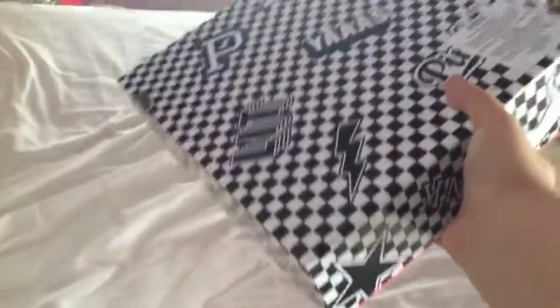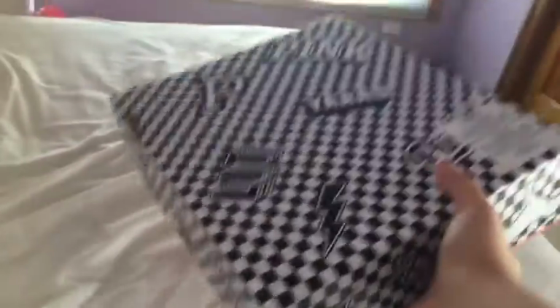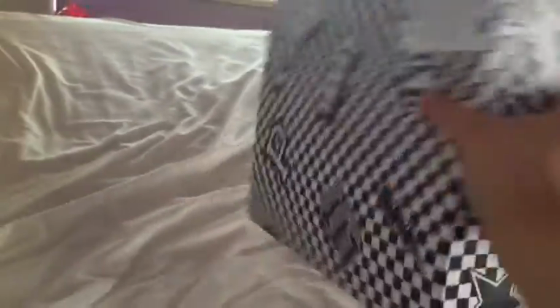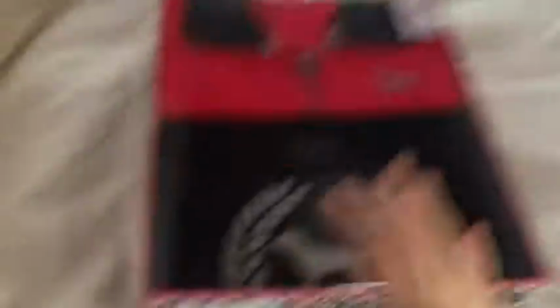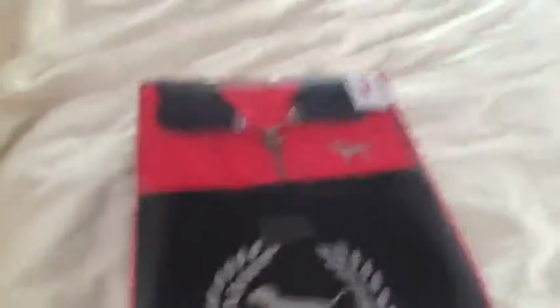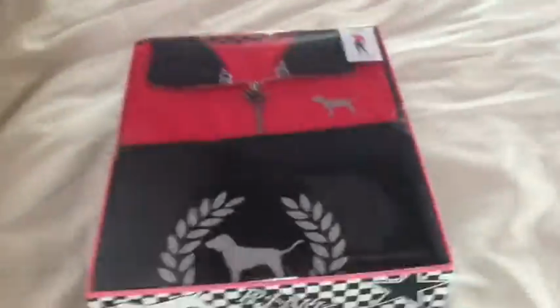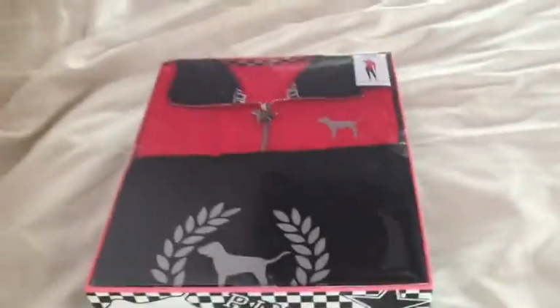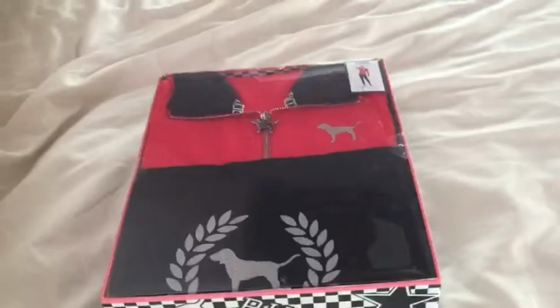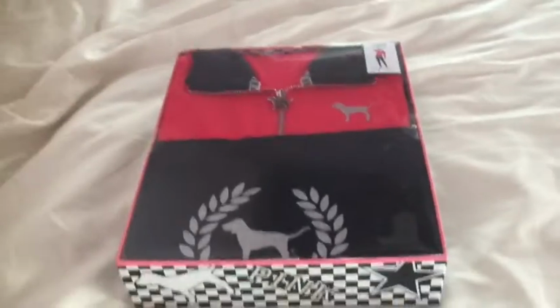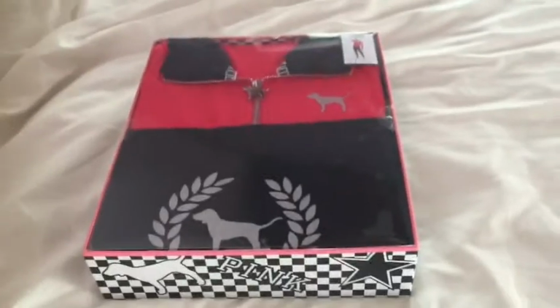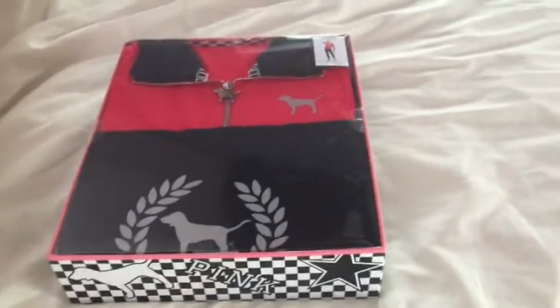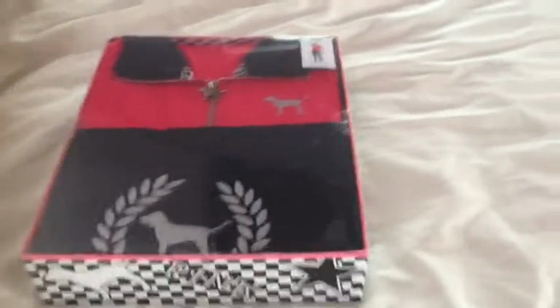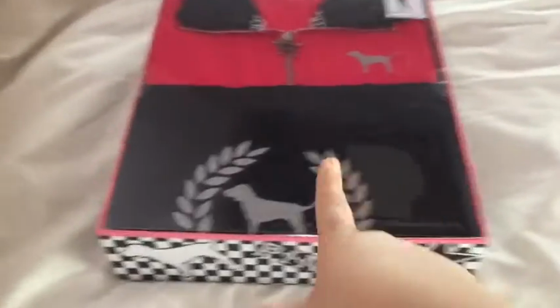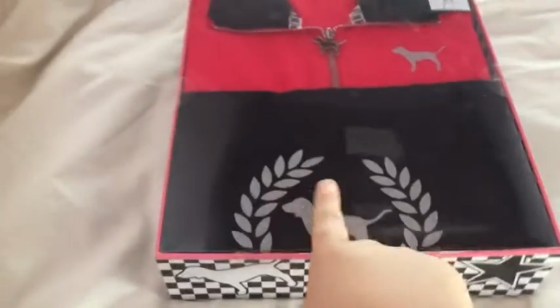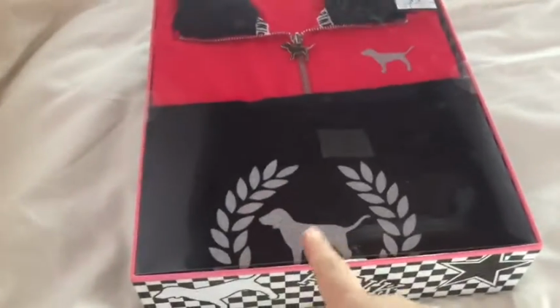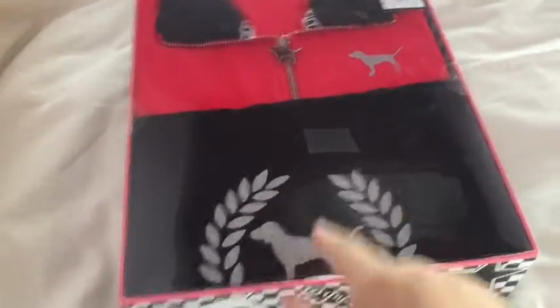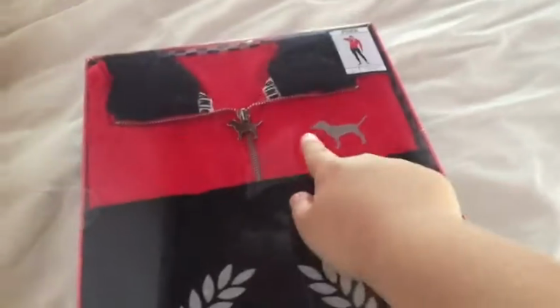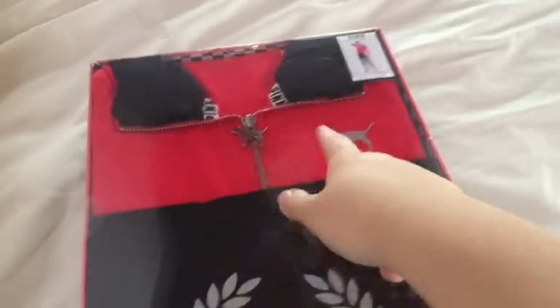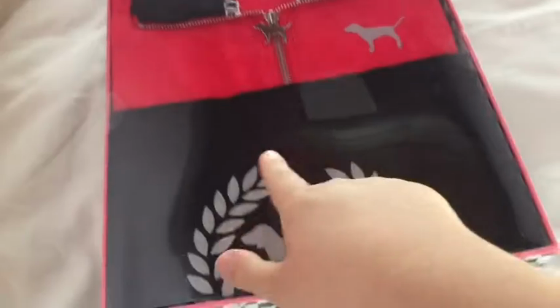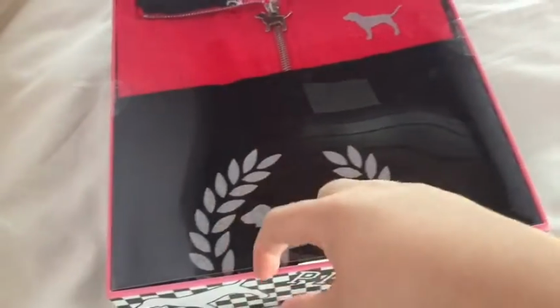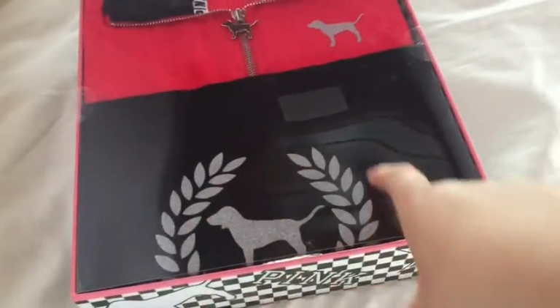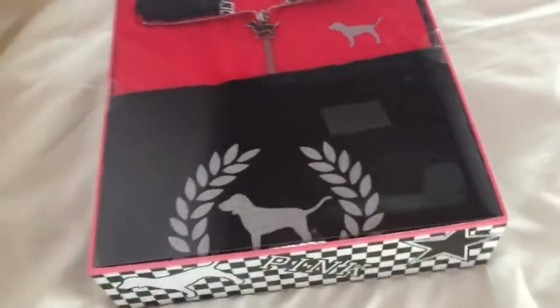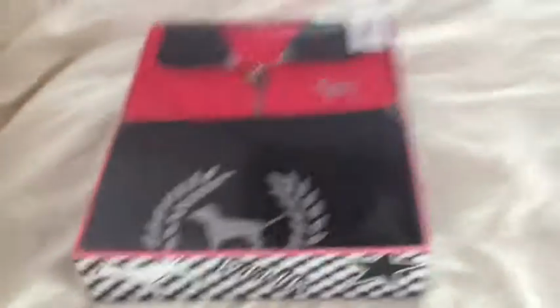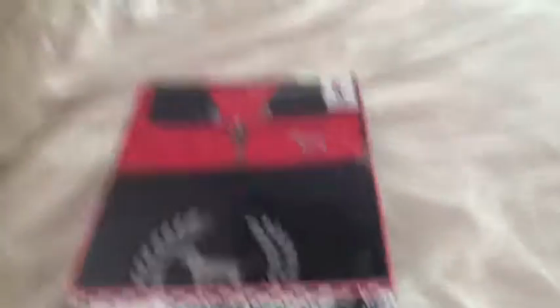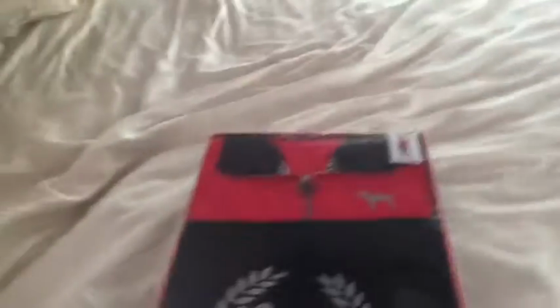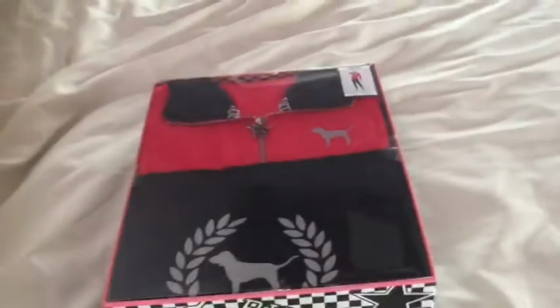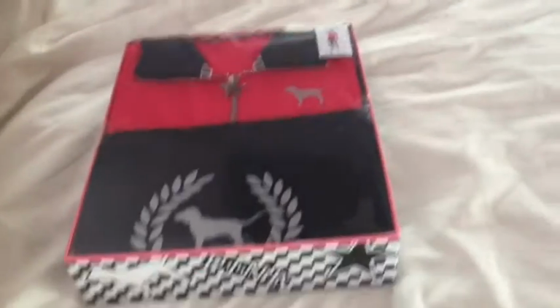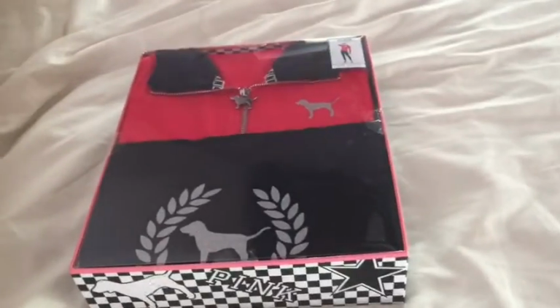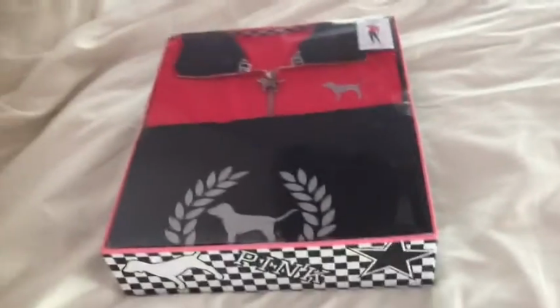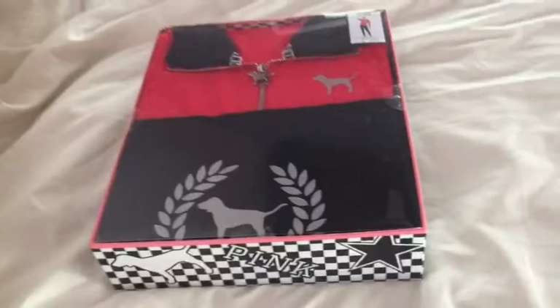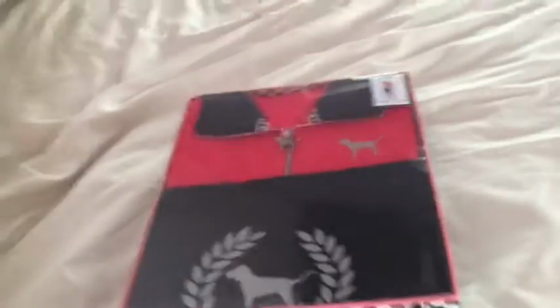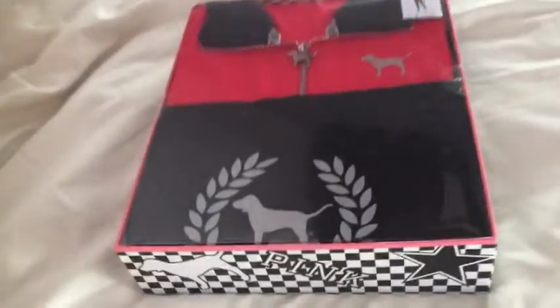Ready? Here it is. This is what the outfit looks like. It's from the store Pink and it has this dog right here and a dog right there and these flower things right here. And it's silver and it's red and black — super nice.